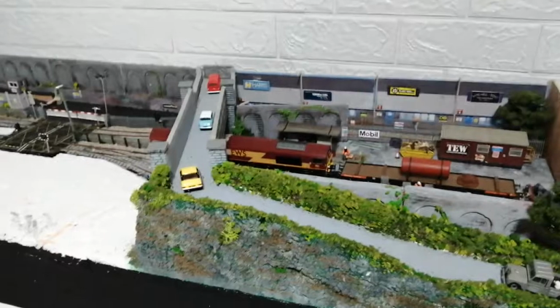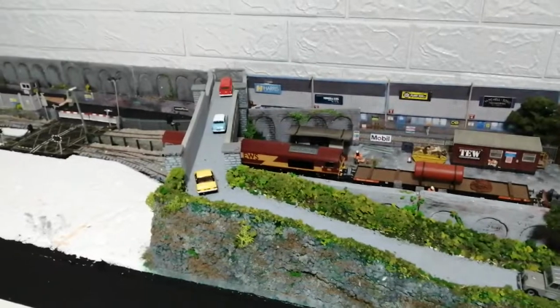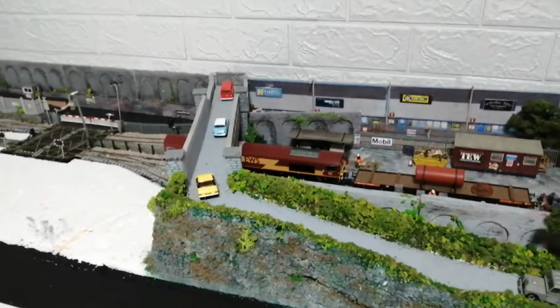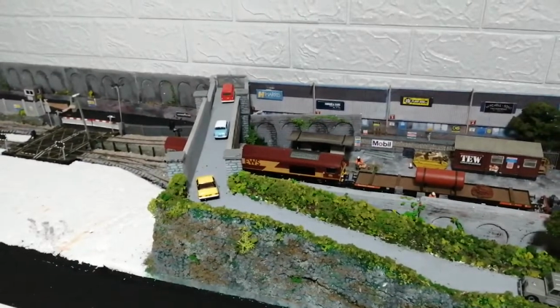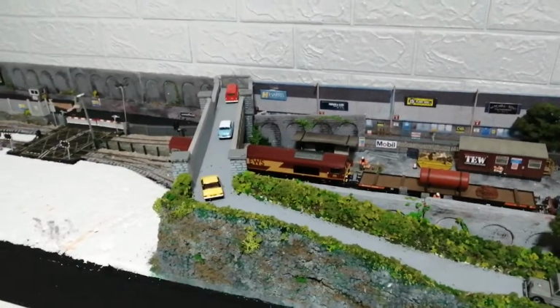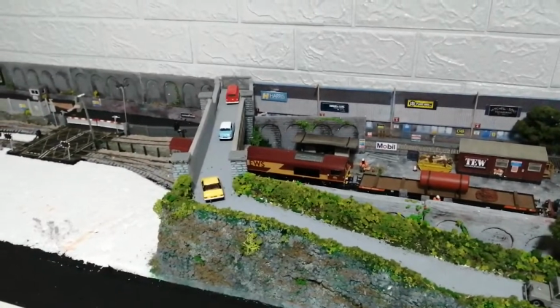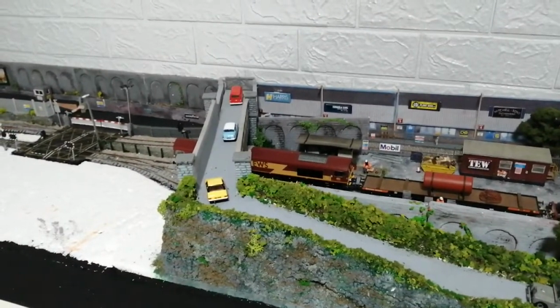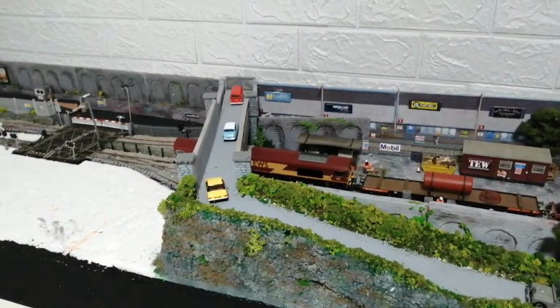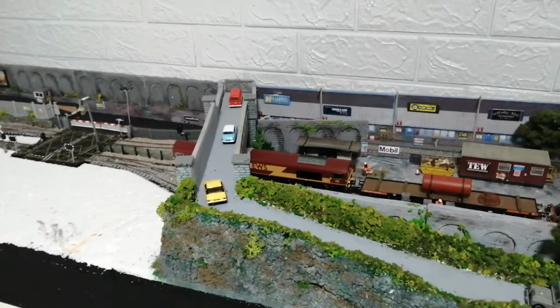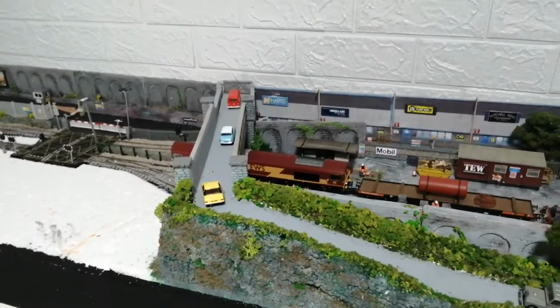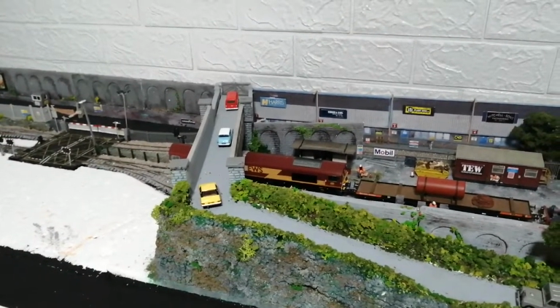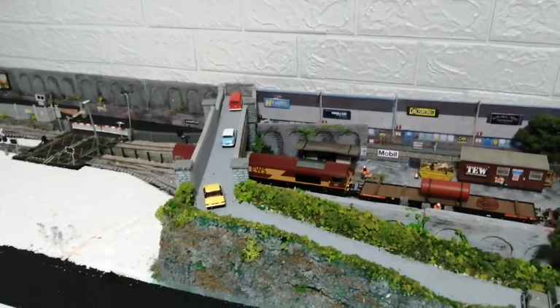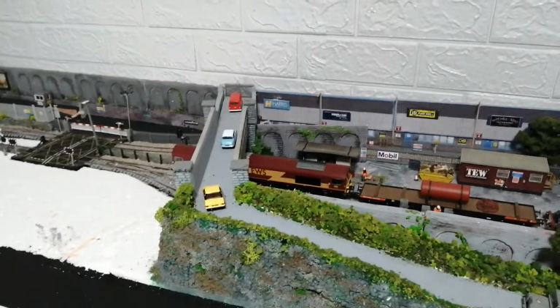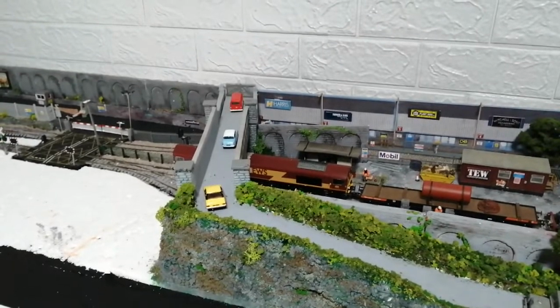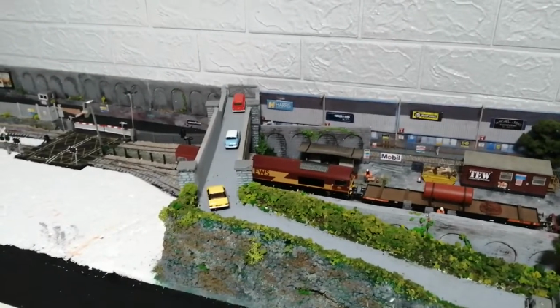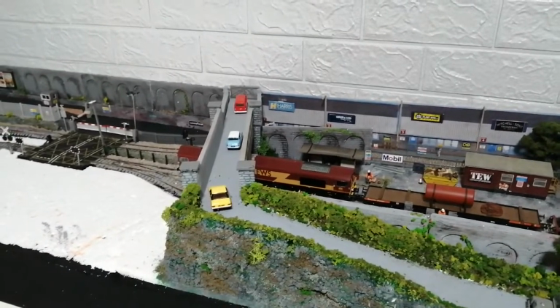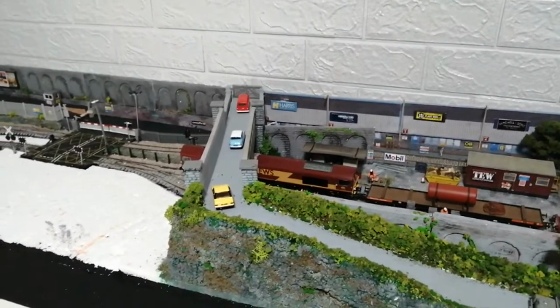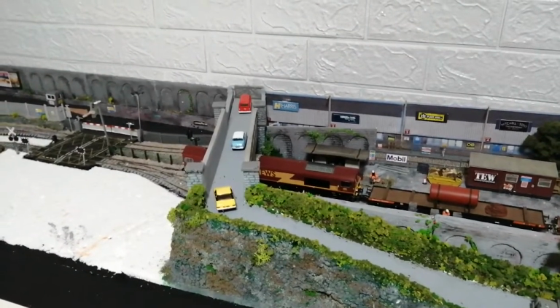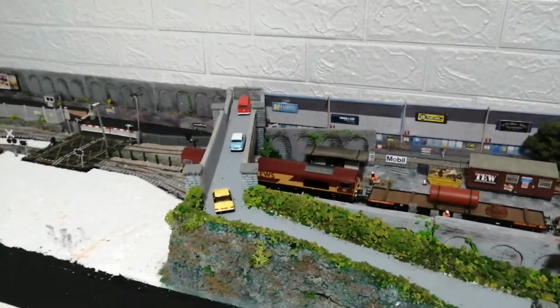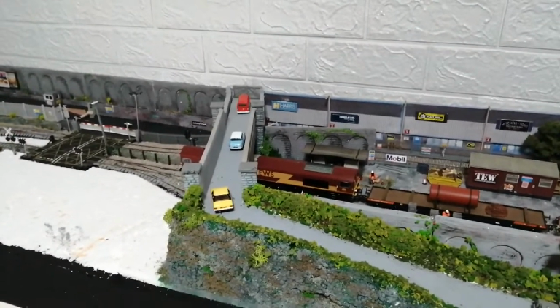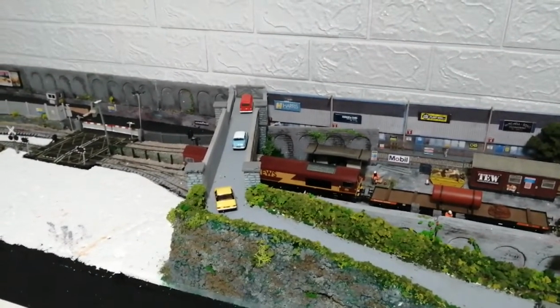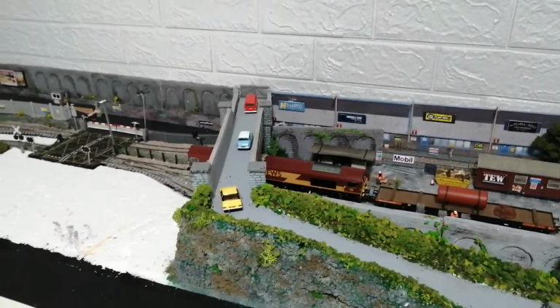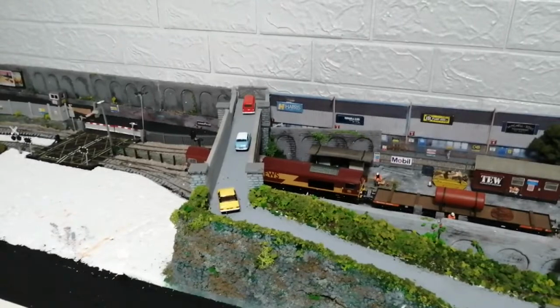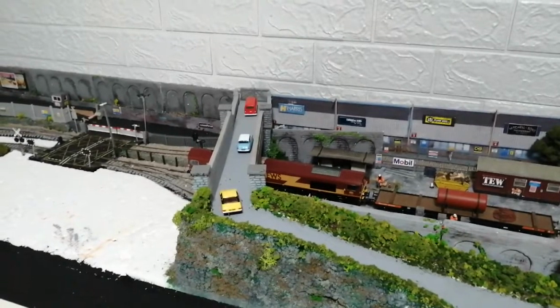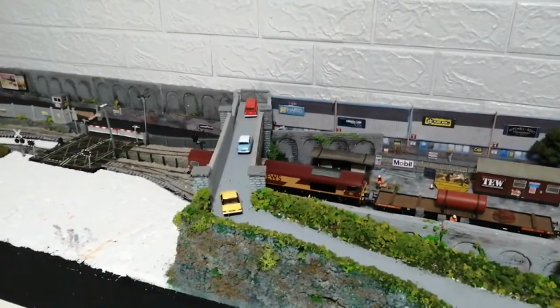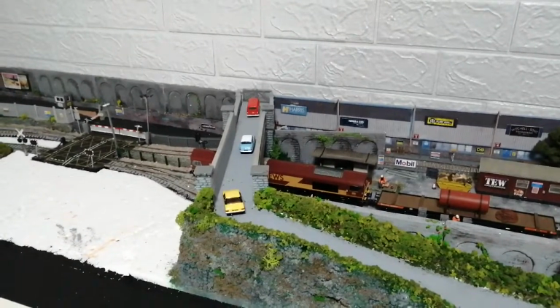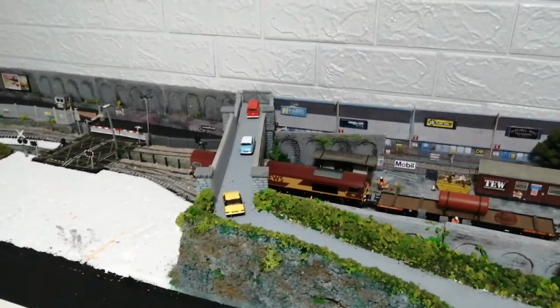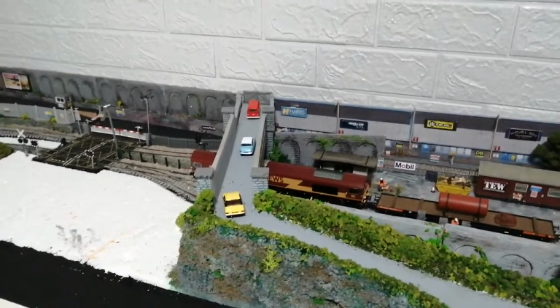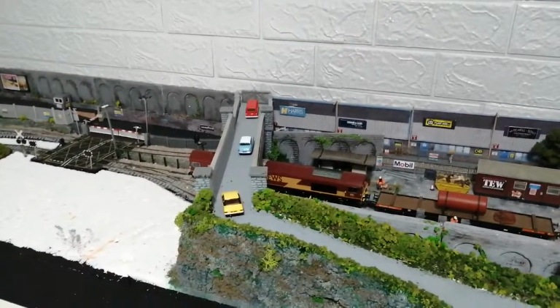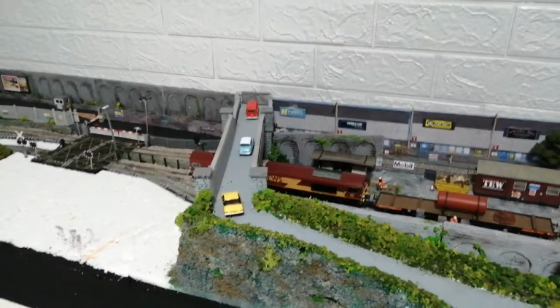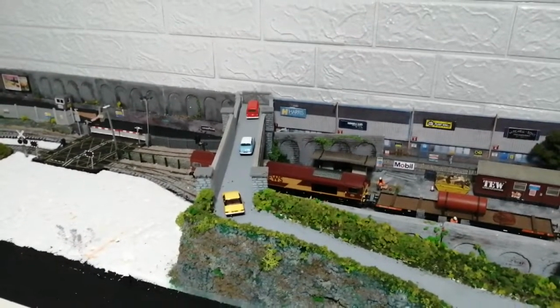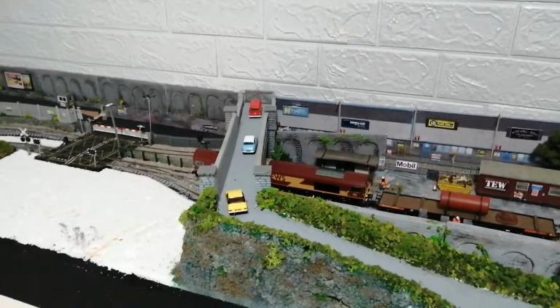Welcome back to Diesel Dave's YouTube channel. This is a little update of my railway at the moment. I have been popping around with a few items on here, but nothing major. Still coming up with some ideas of what I can do.